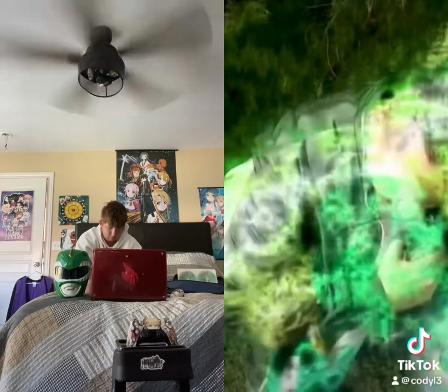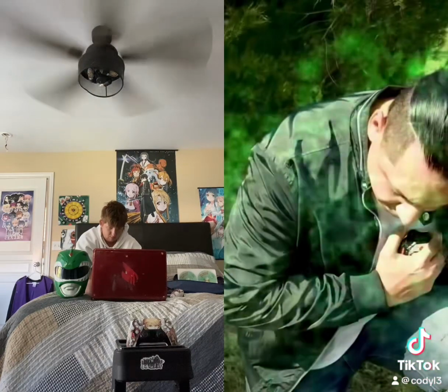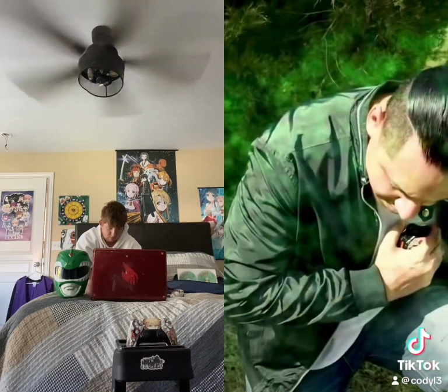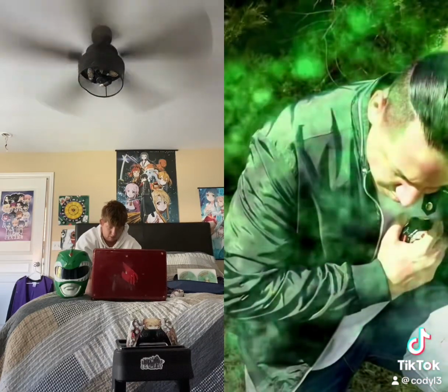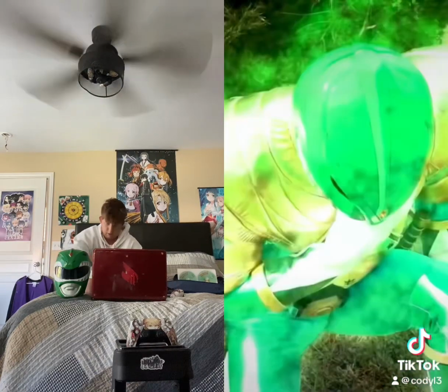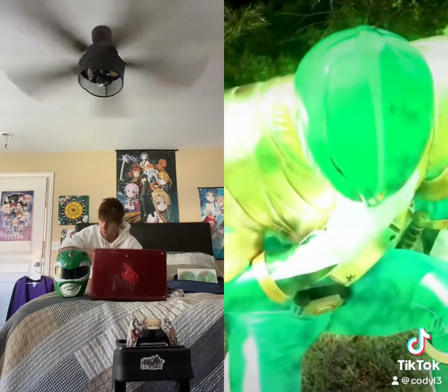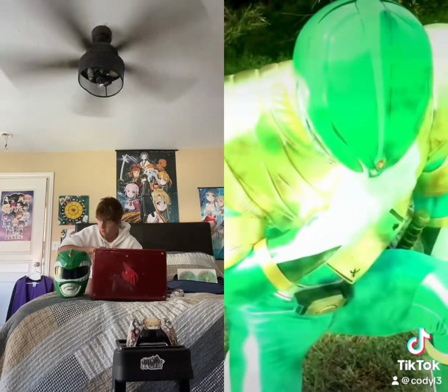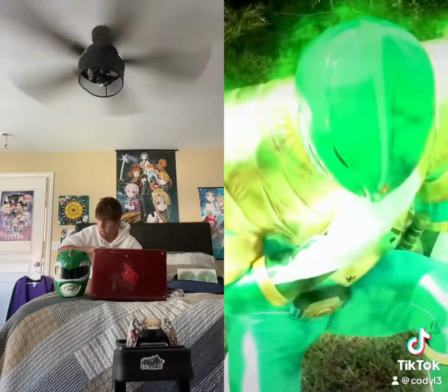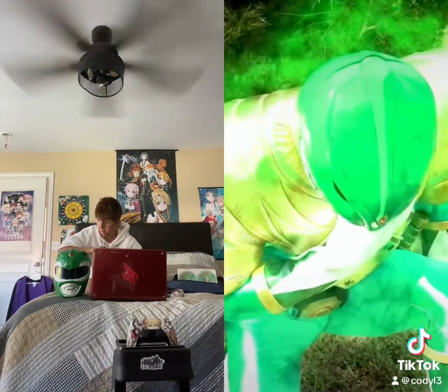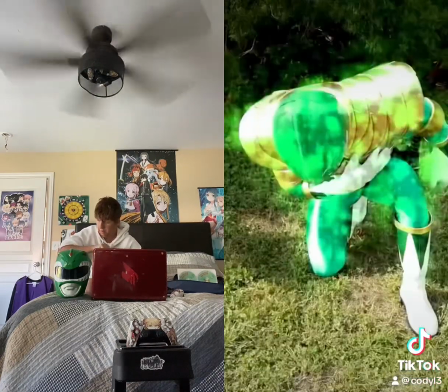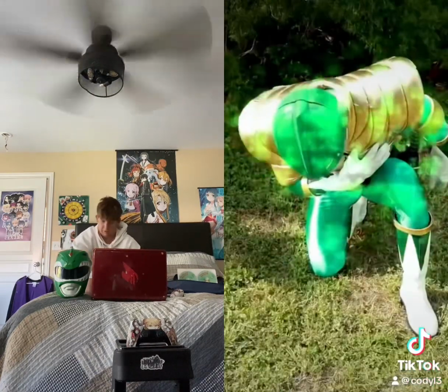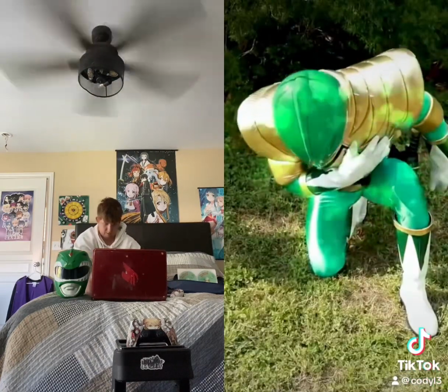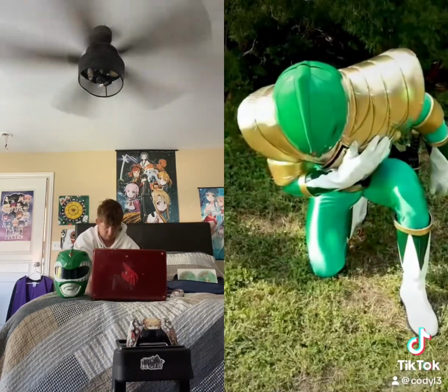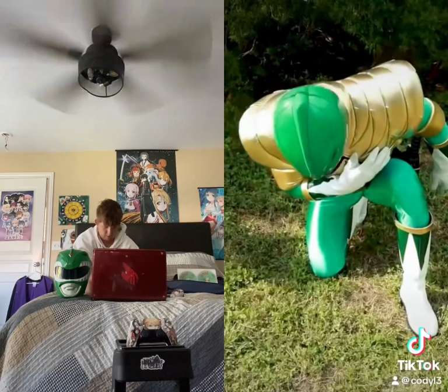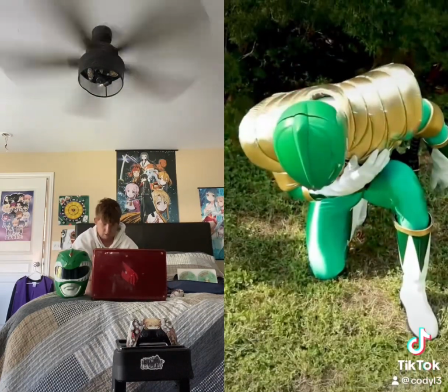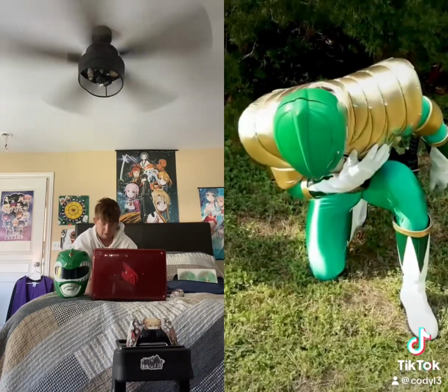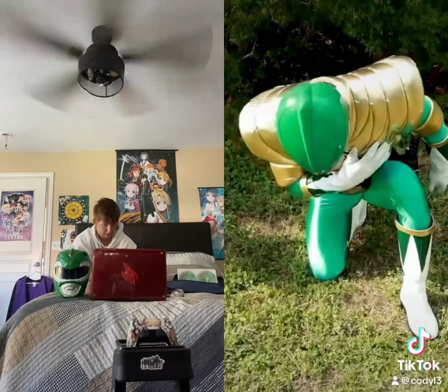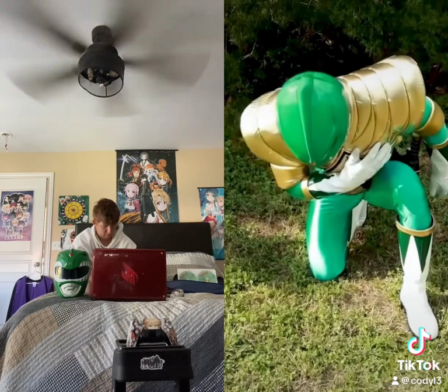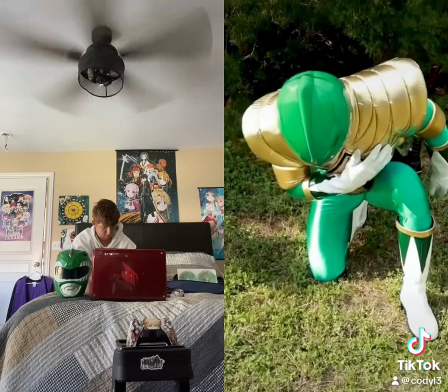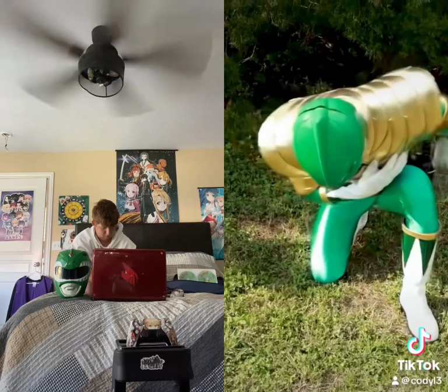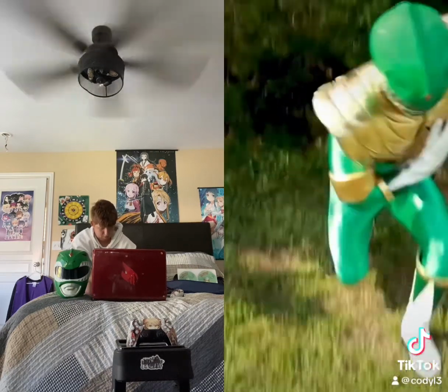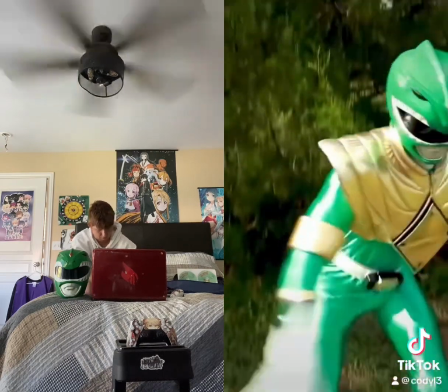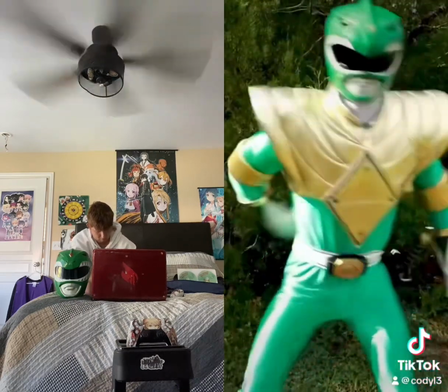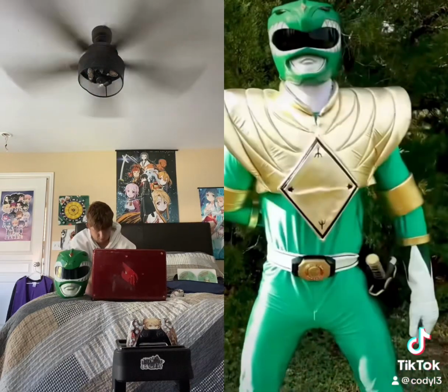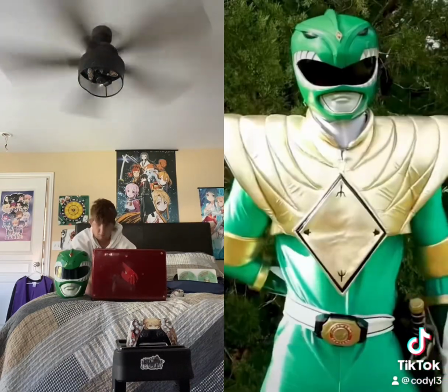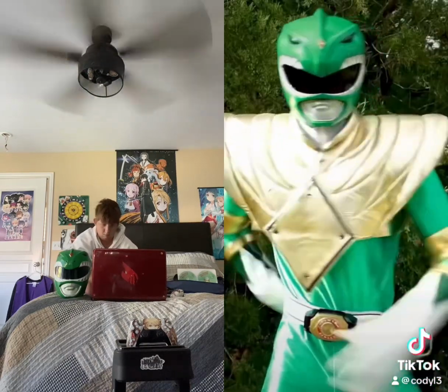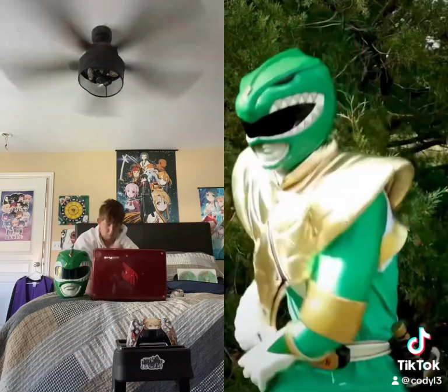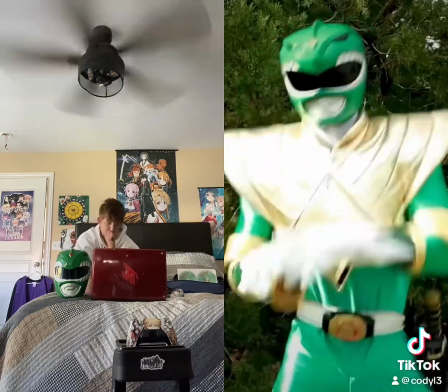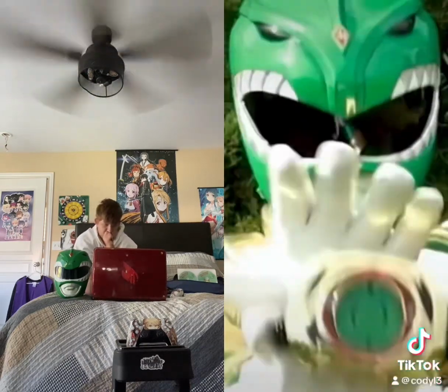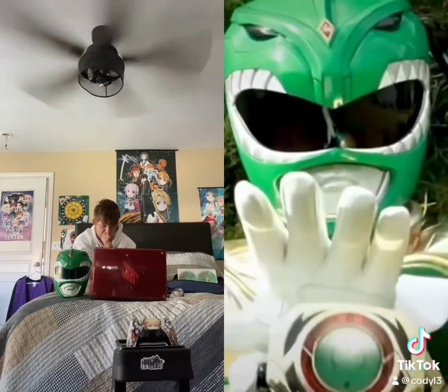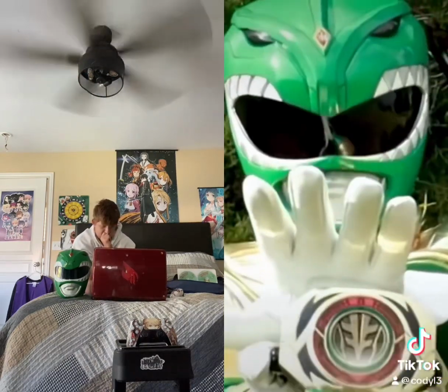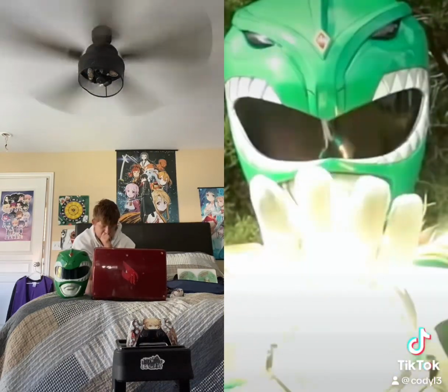Okay, try summoning your Tigerzord powers. Perhaps your powers are still adjusting. Tigerzord! White range of powers!